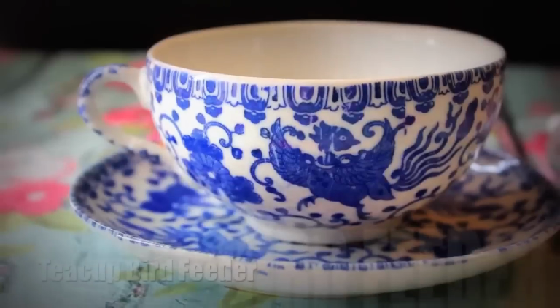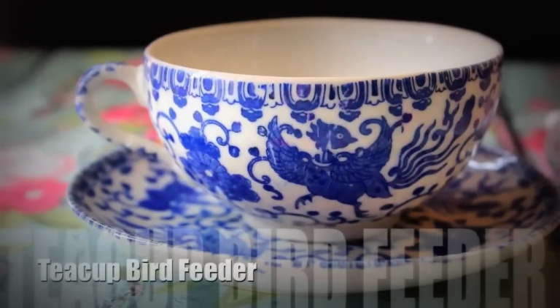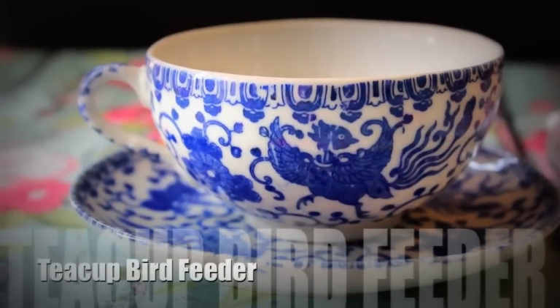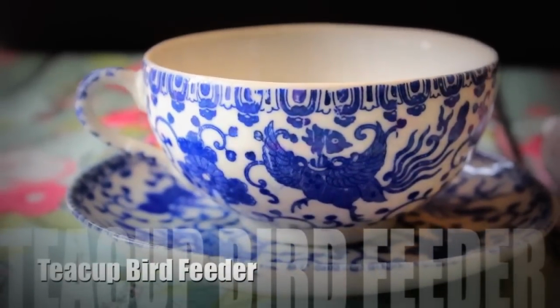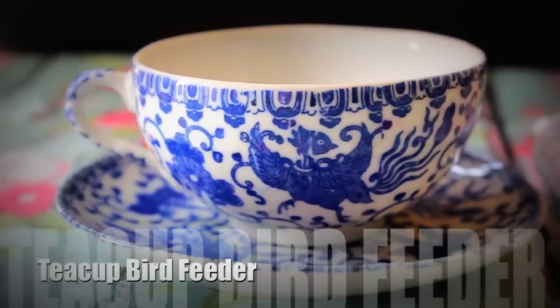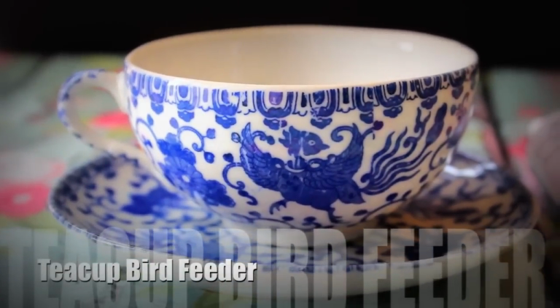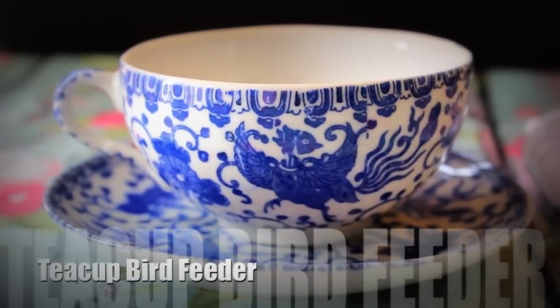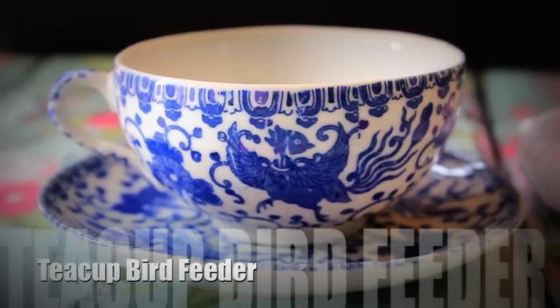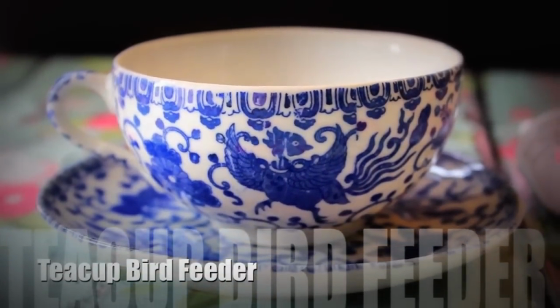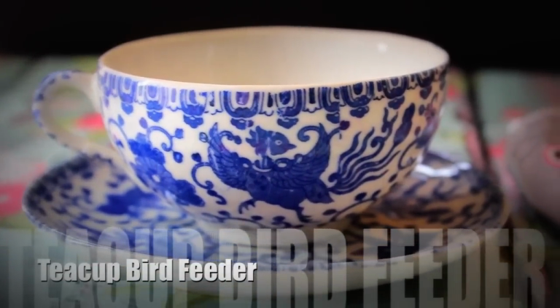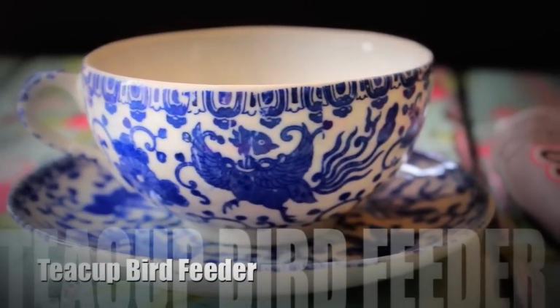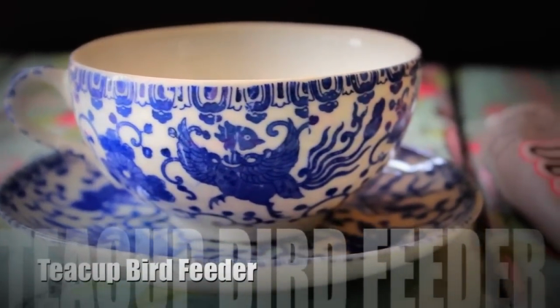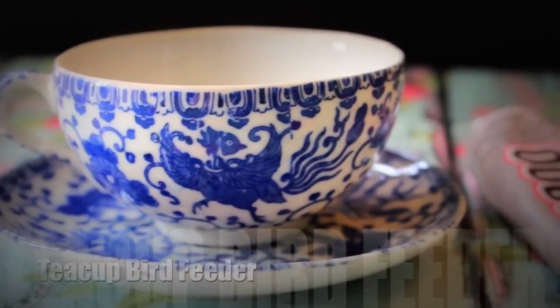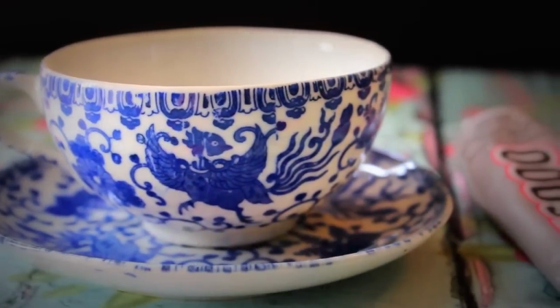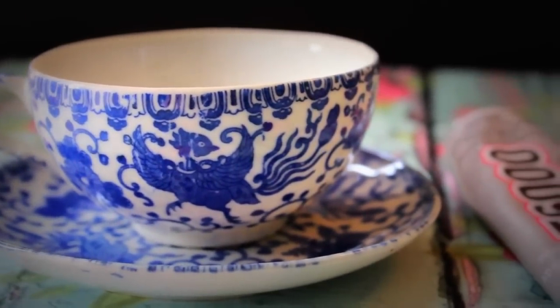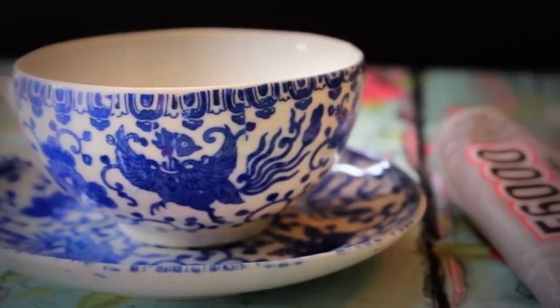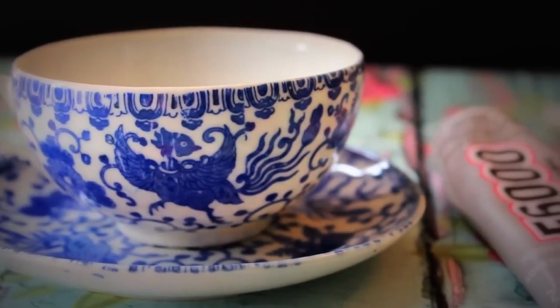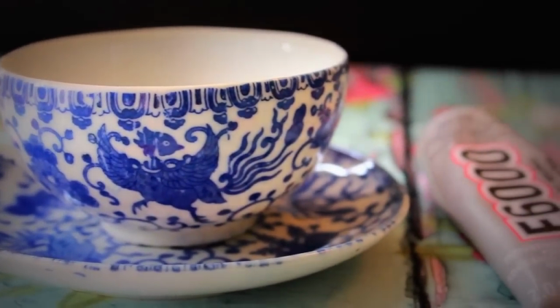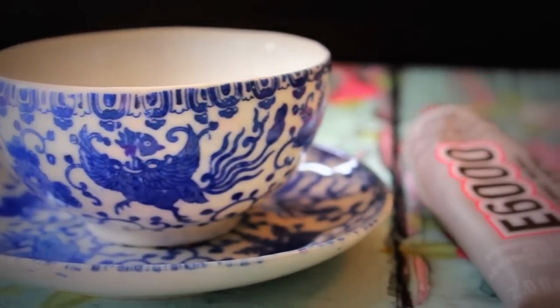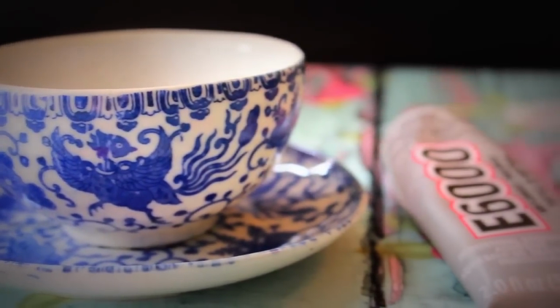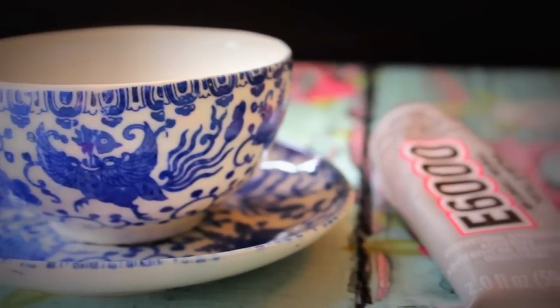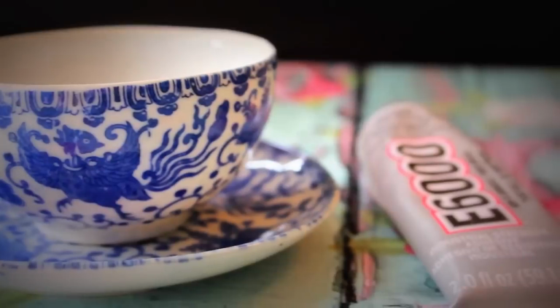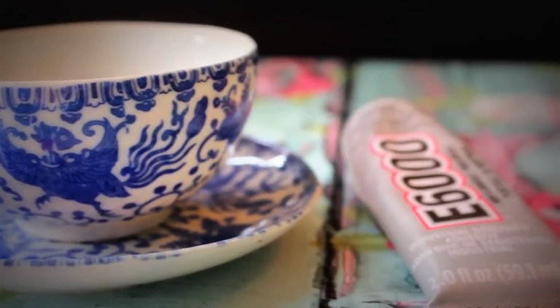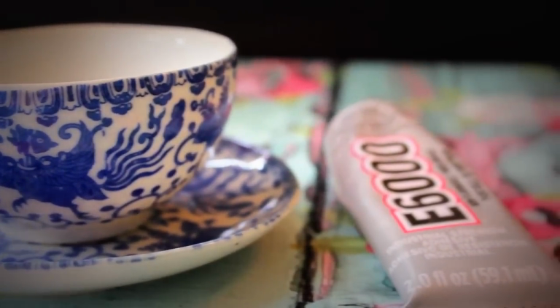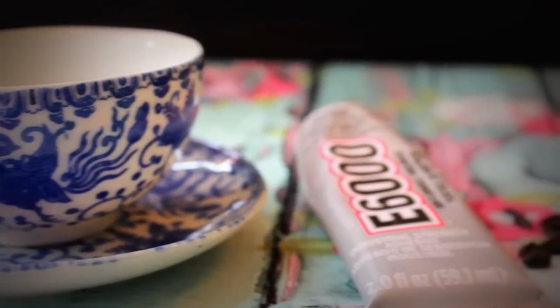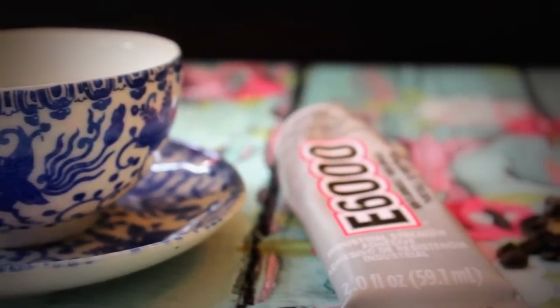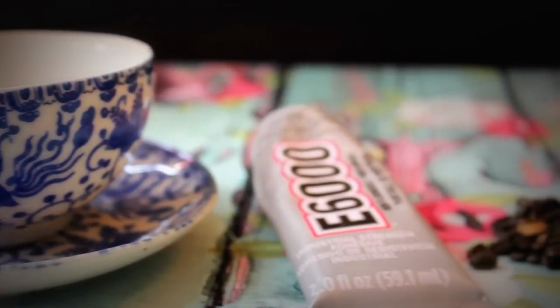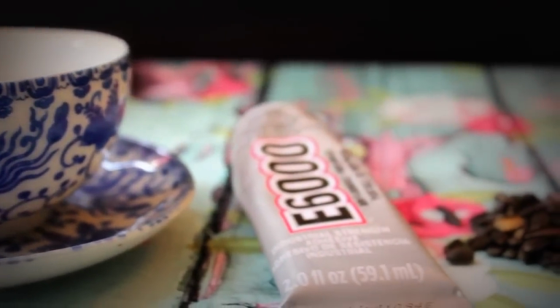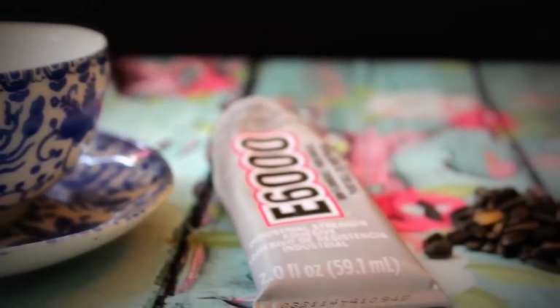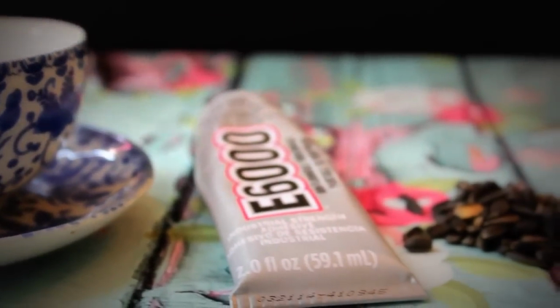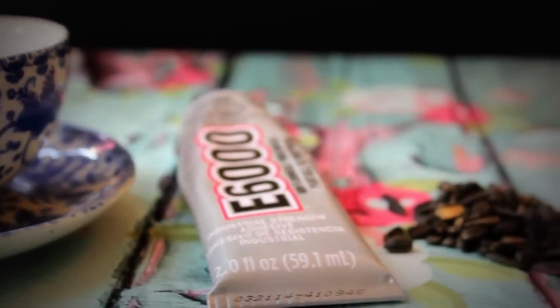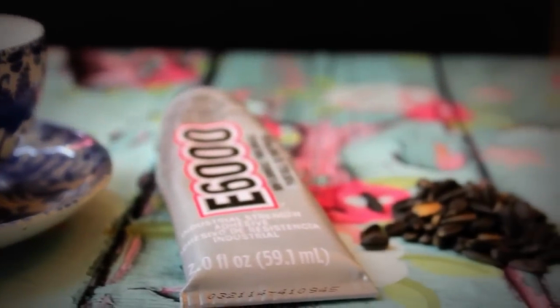Hi guys, Sarah here from Budget Savvy Diva. I'm going to show you how to make a teacup bird feeder. First you're going to need a teacup — I got mine at a local antique store.